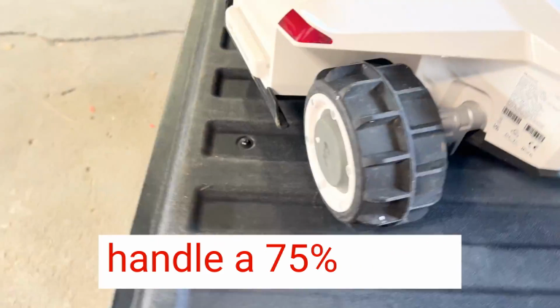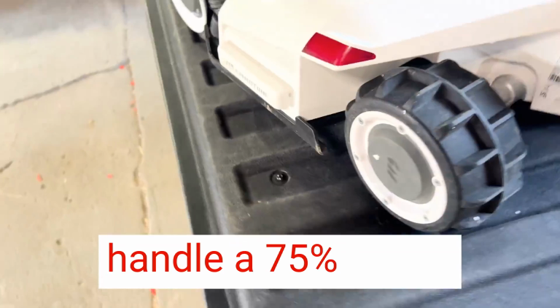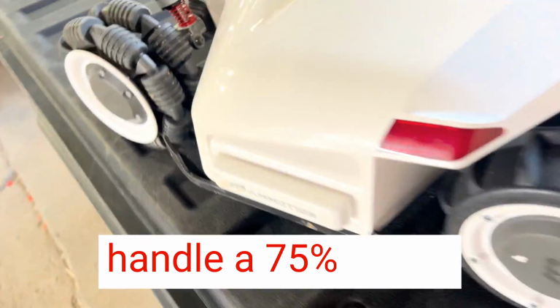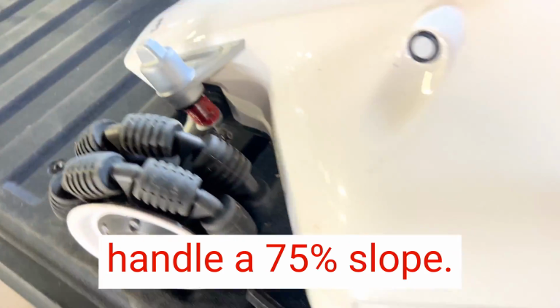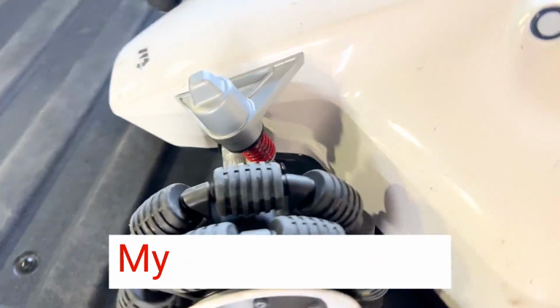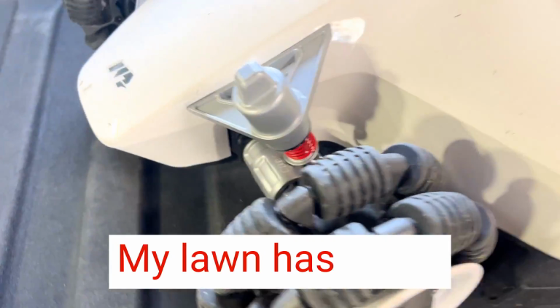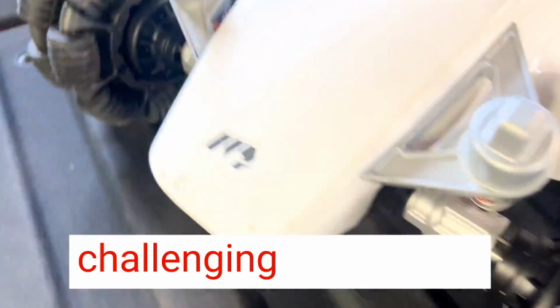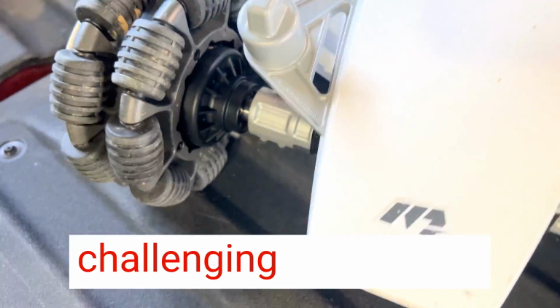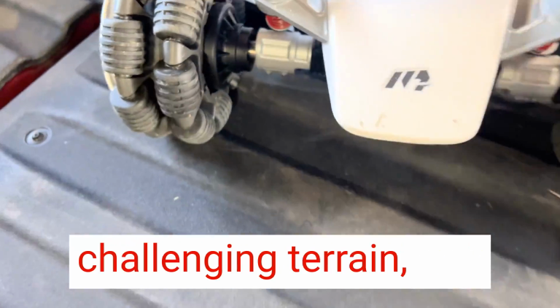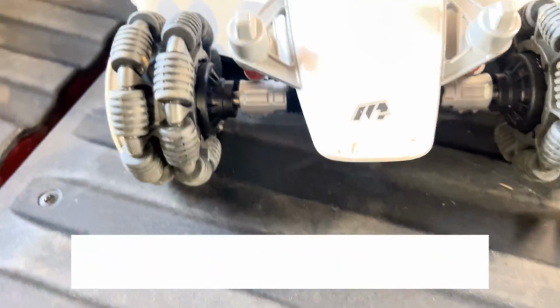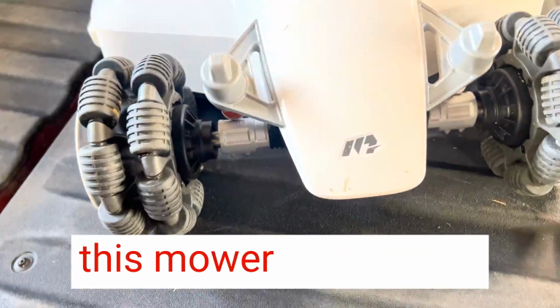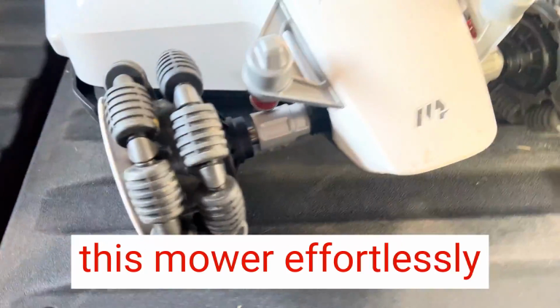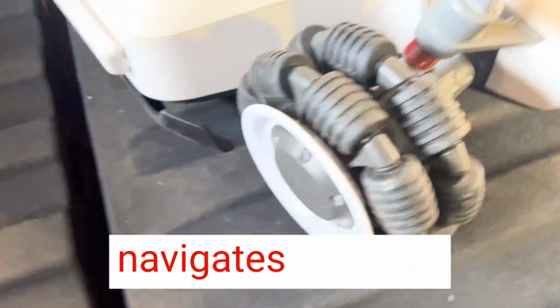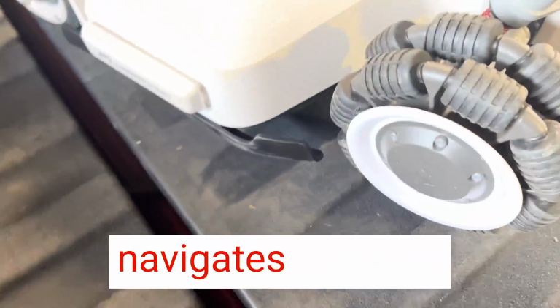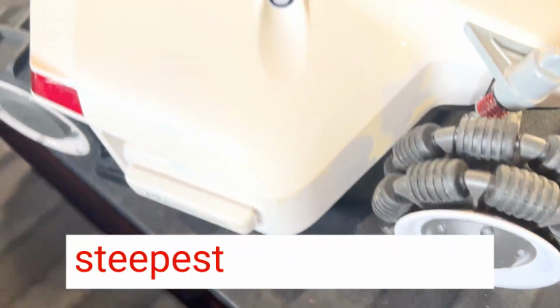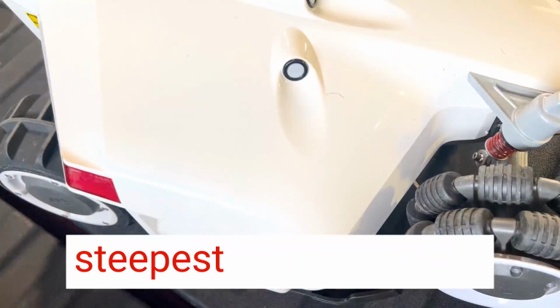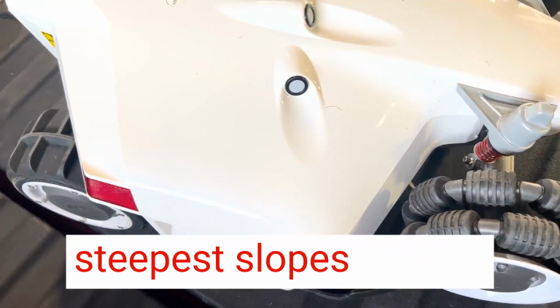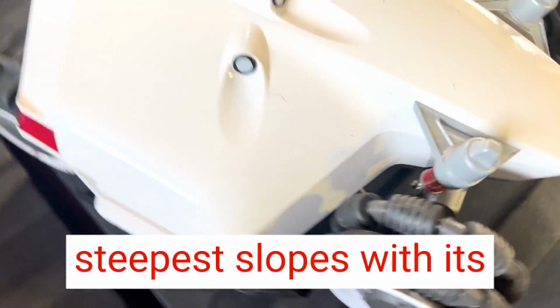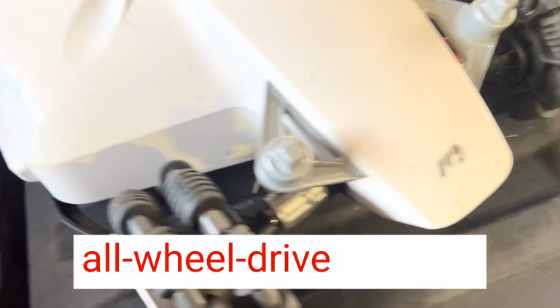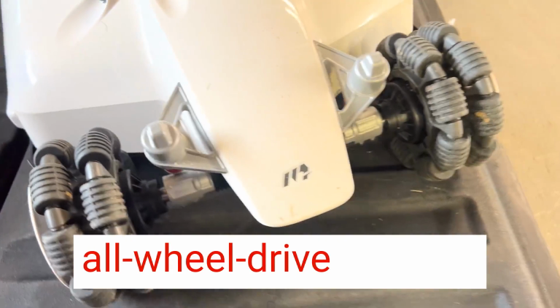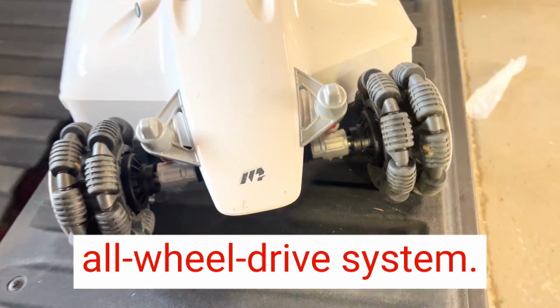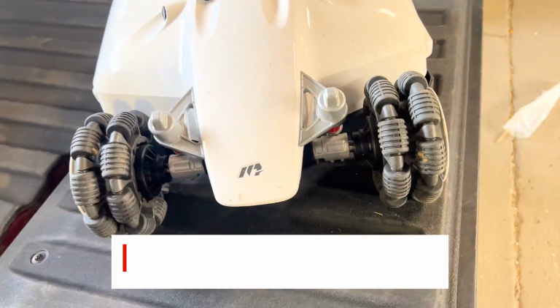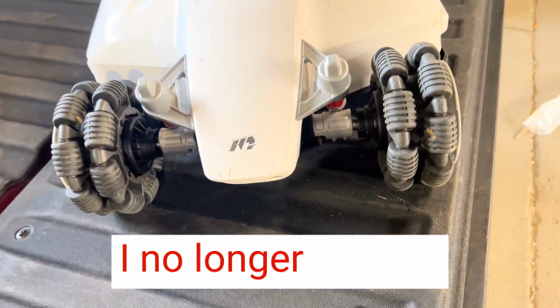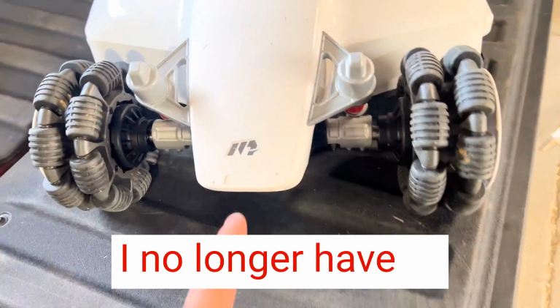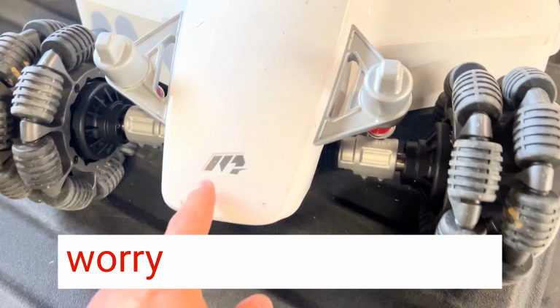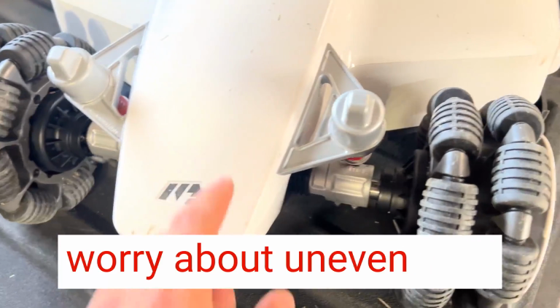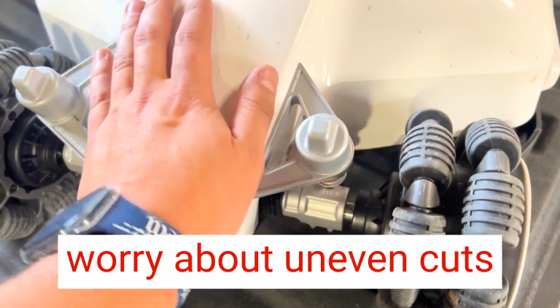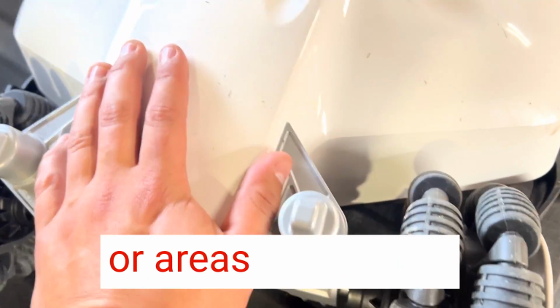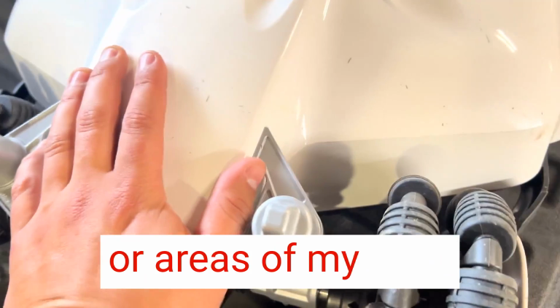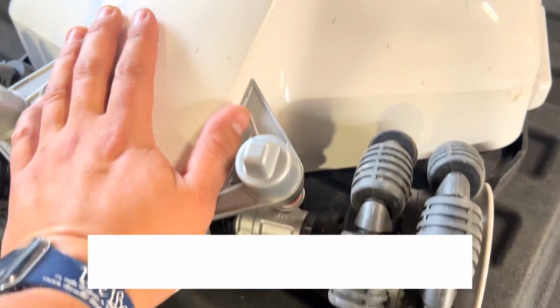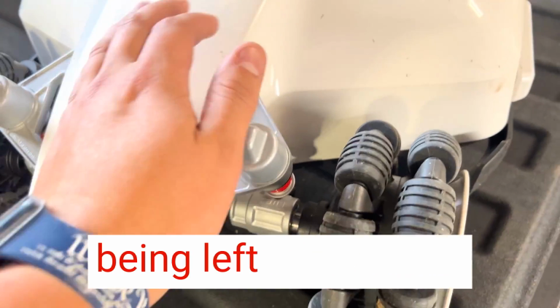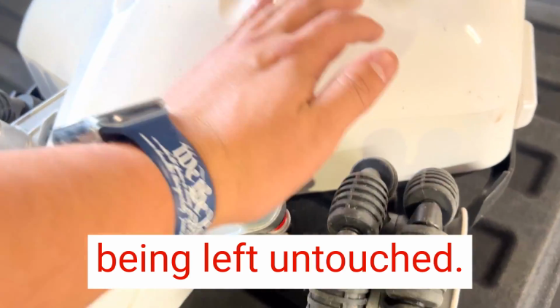One of the standout features of this mower is its ability to handle a 75% slope. My lawn has some challenging terrain, and this mower effortlessly navigates even the steepest slopes with its all-wheel drive system. I no longer have to worry about uneven cuts or areas of my lawn being left untouched.